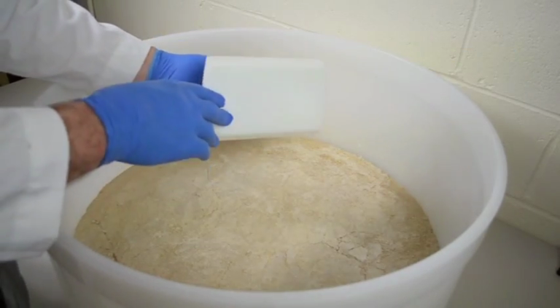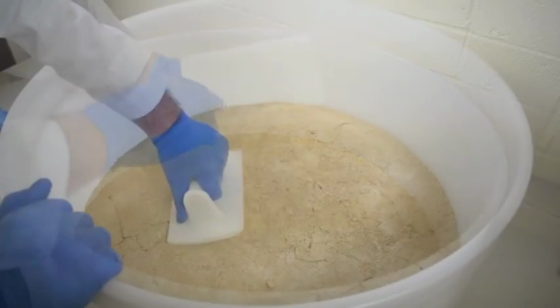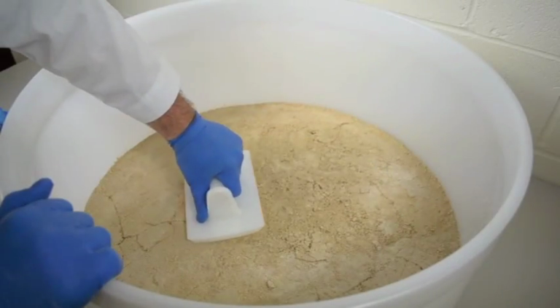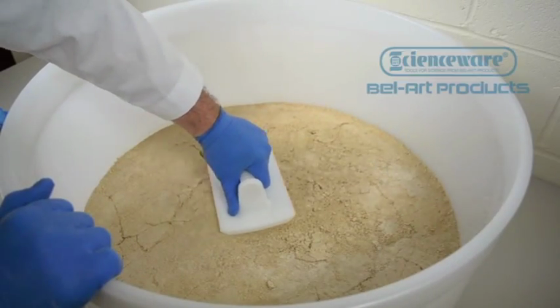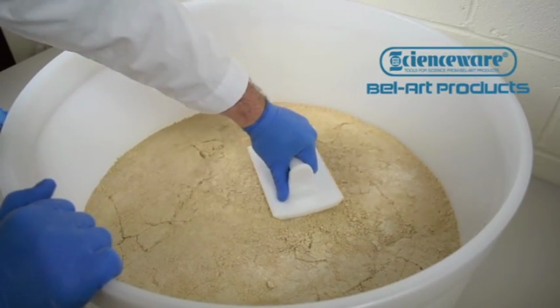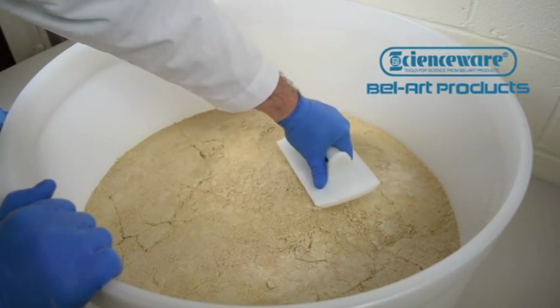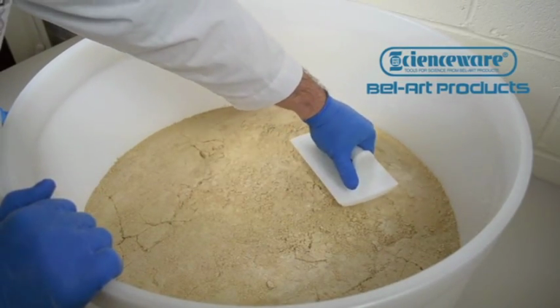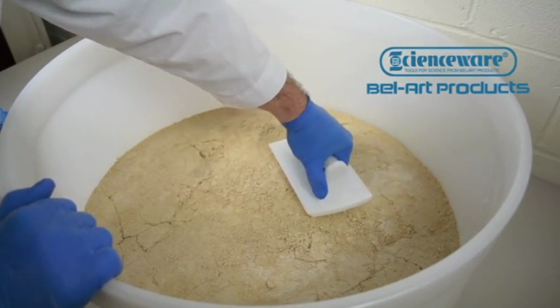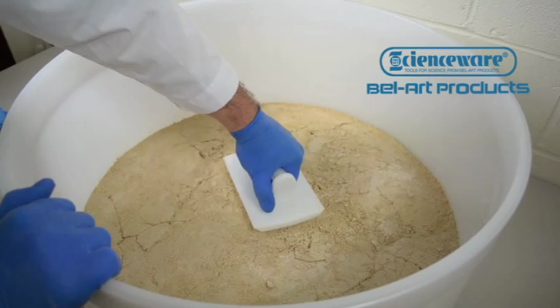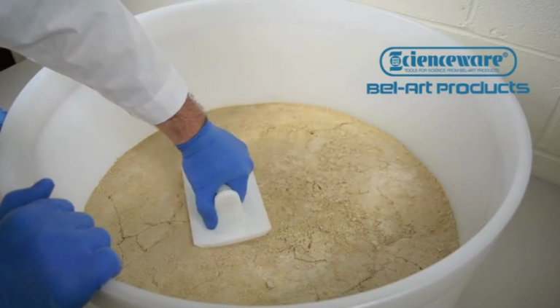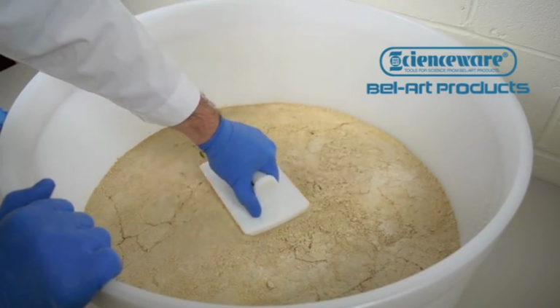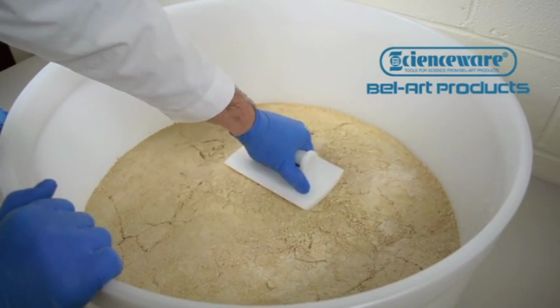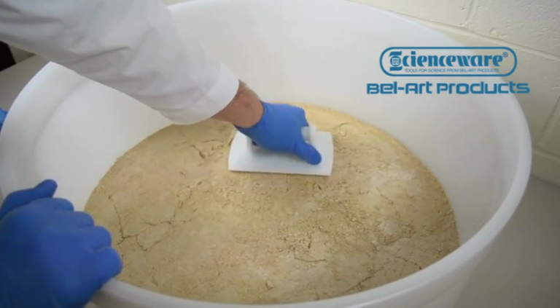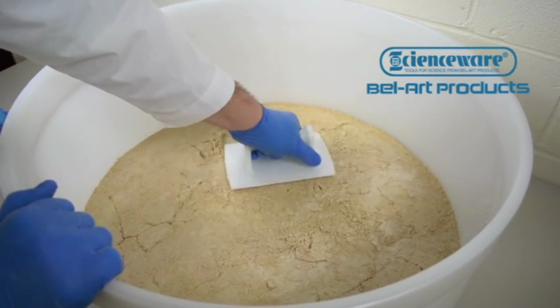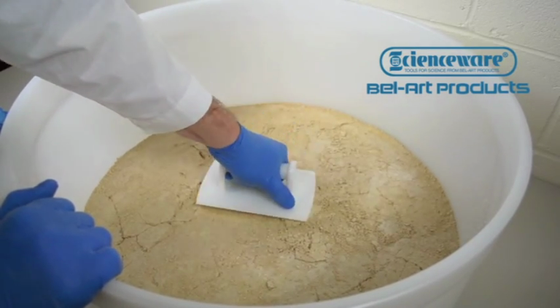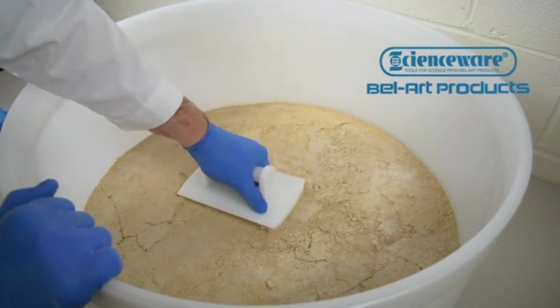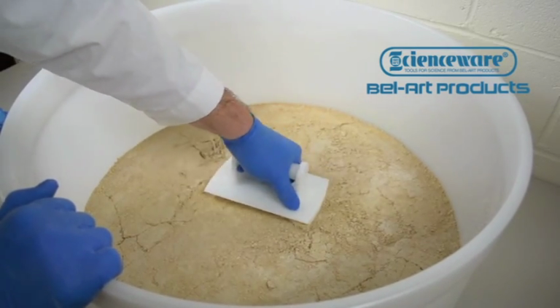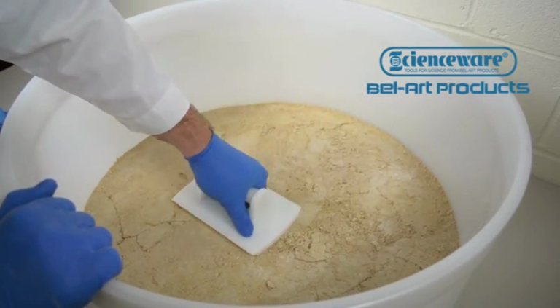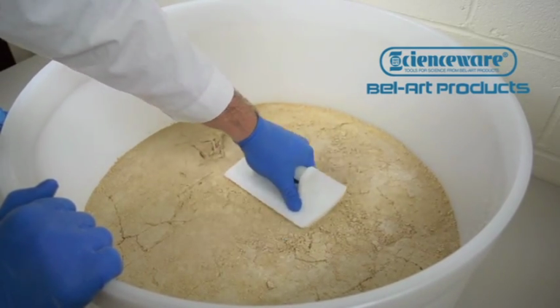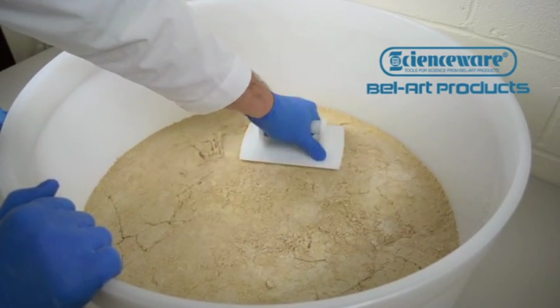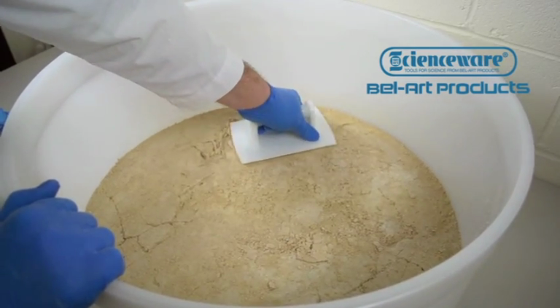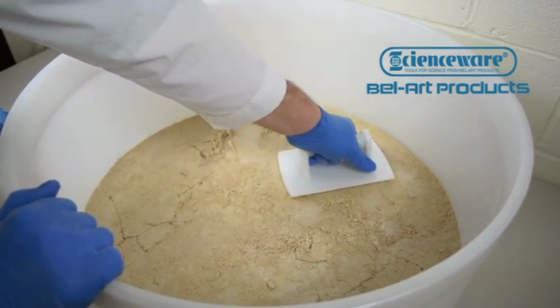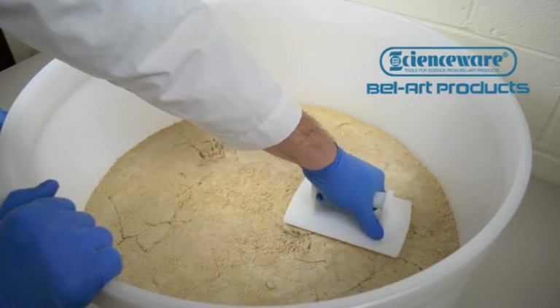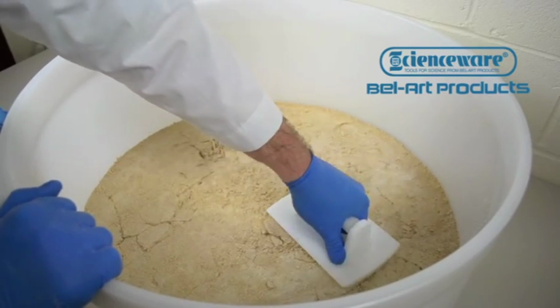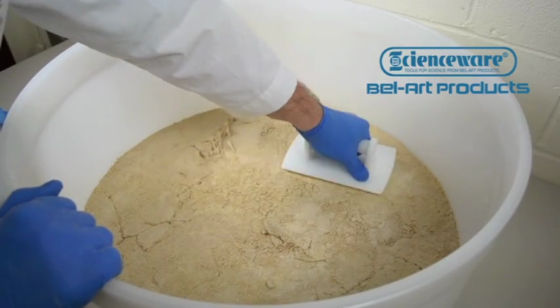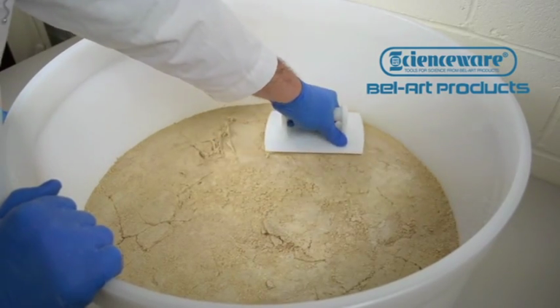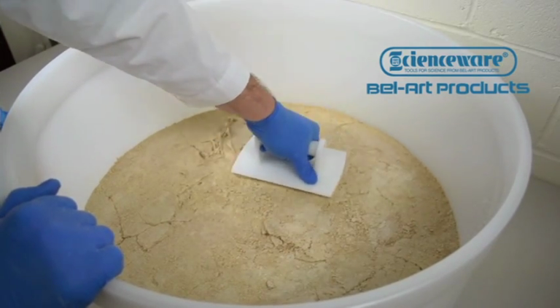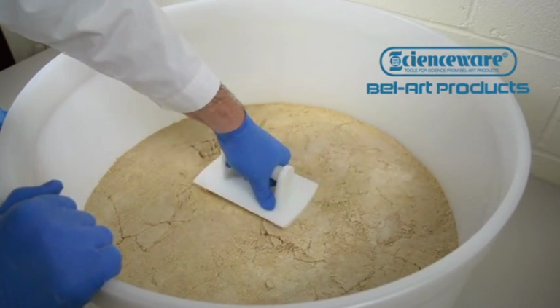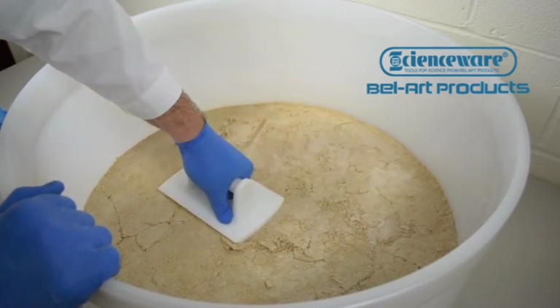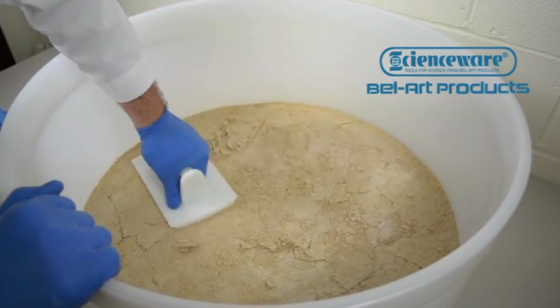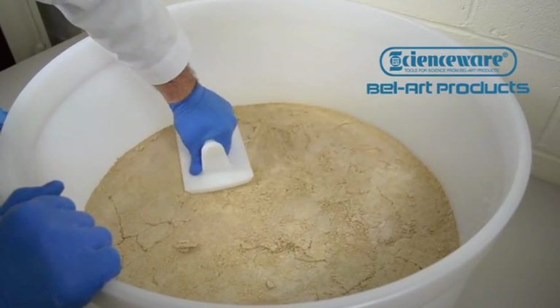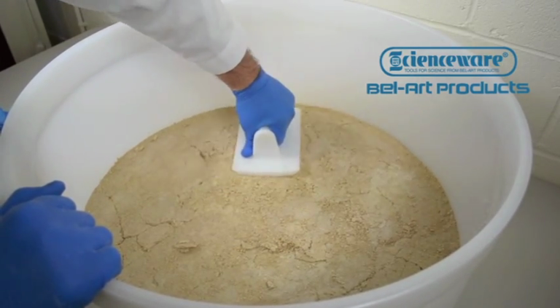Beveled edges on both sides allow surface smoothing action in both left-to-right and right-to-left sweeps, and the ends have a slight arc to better match the curved sidewalls inside the Buechner funnel.